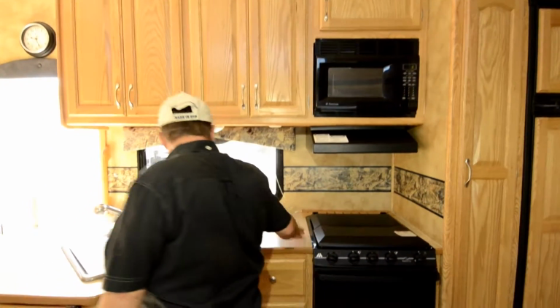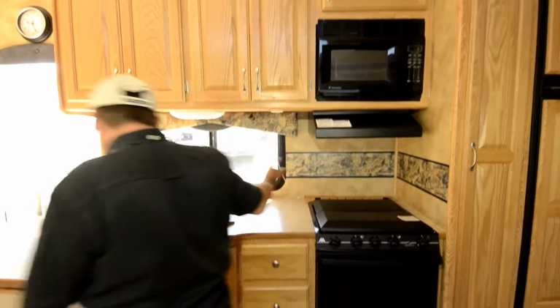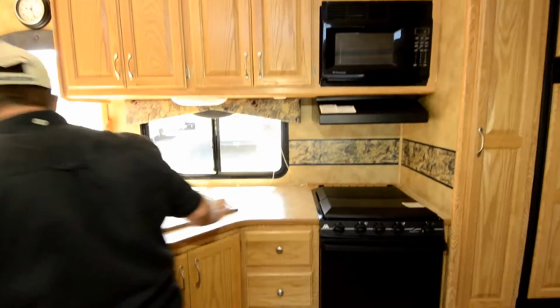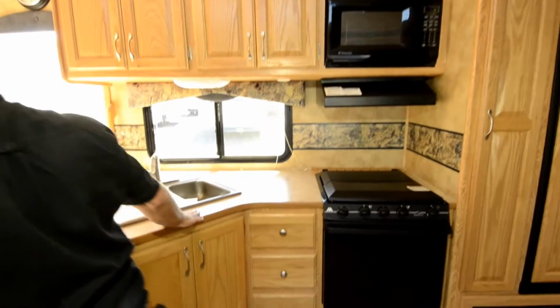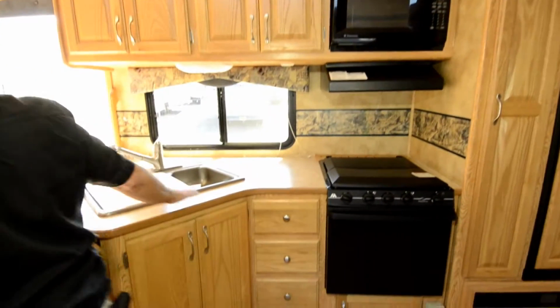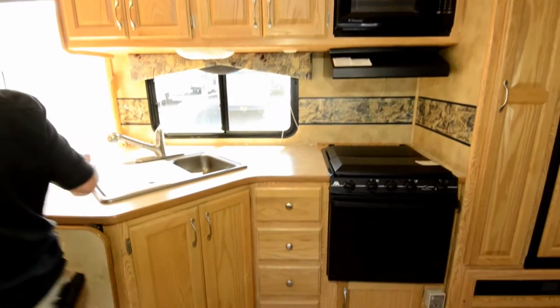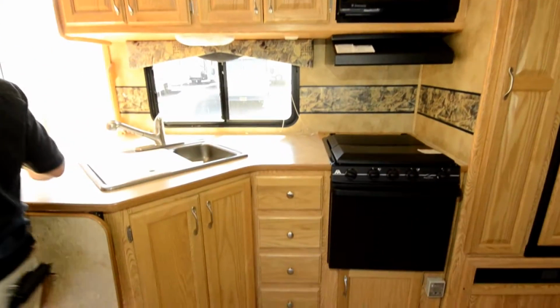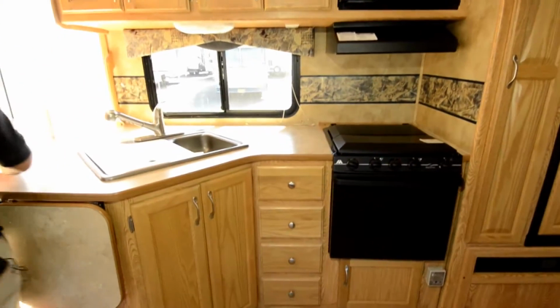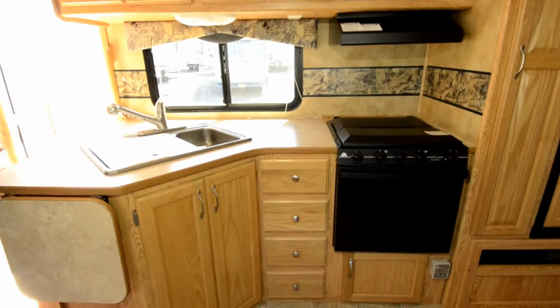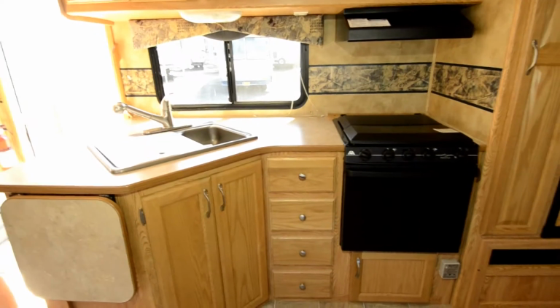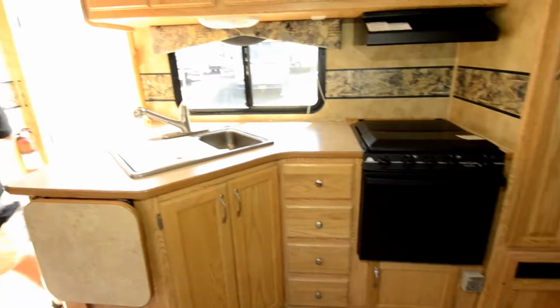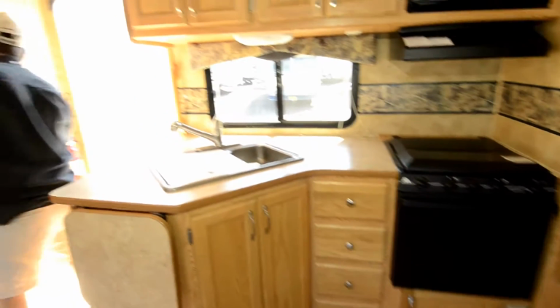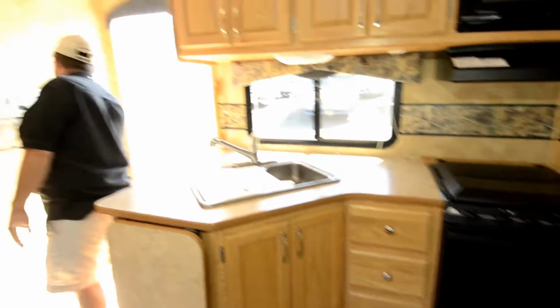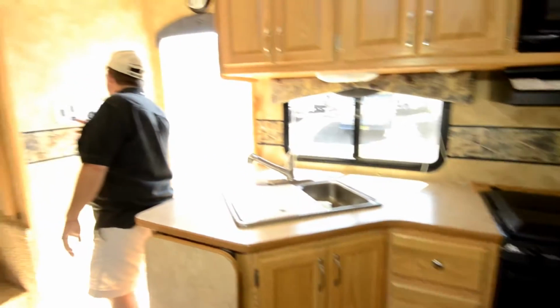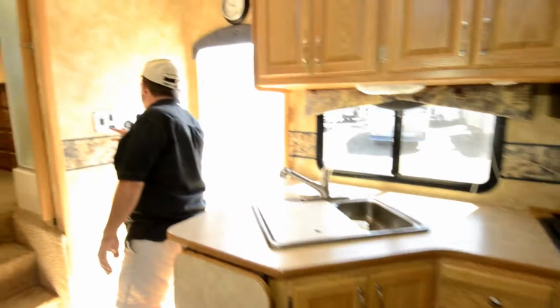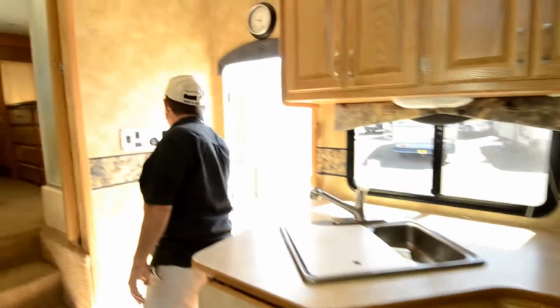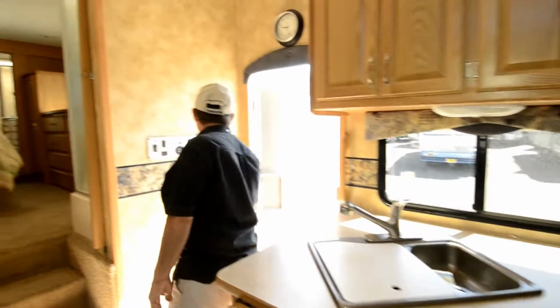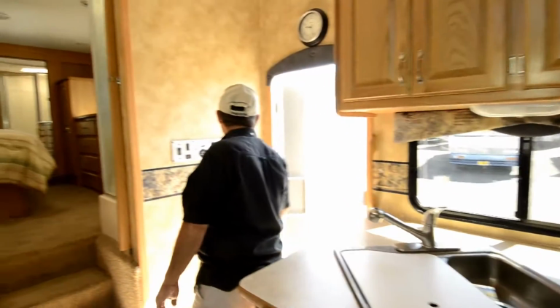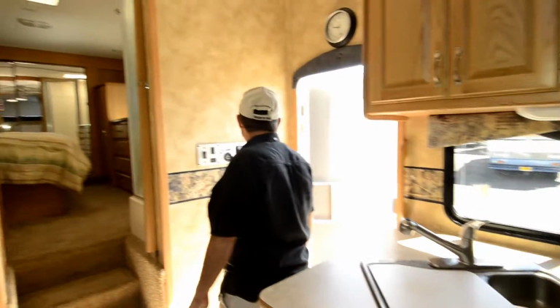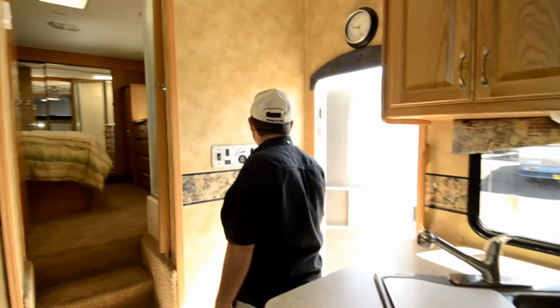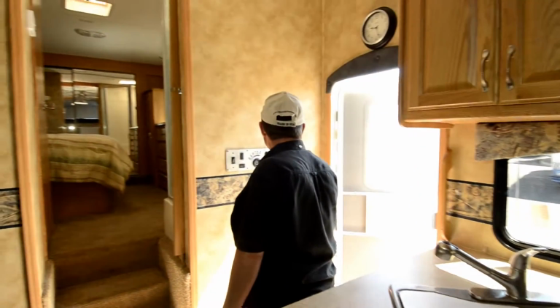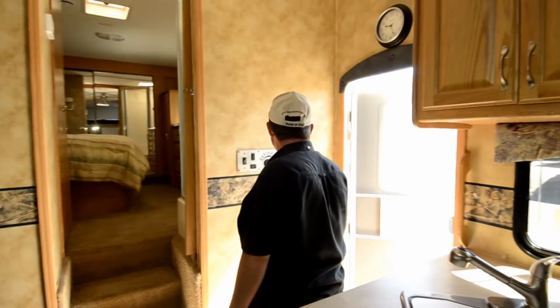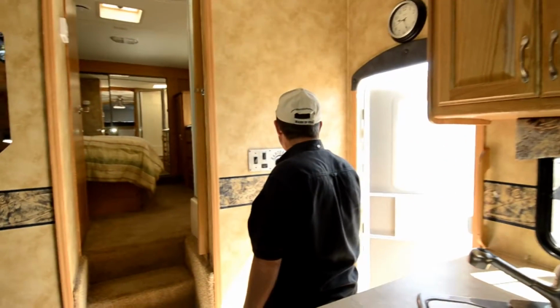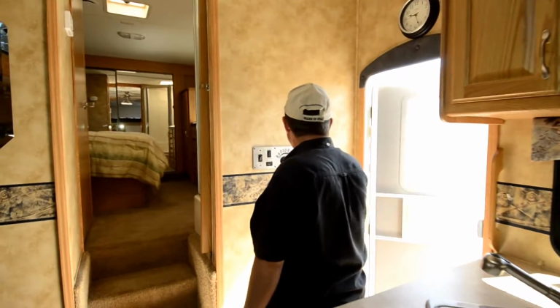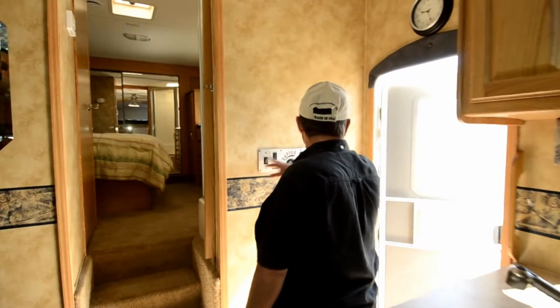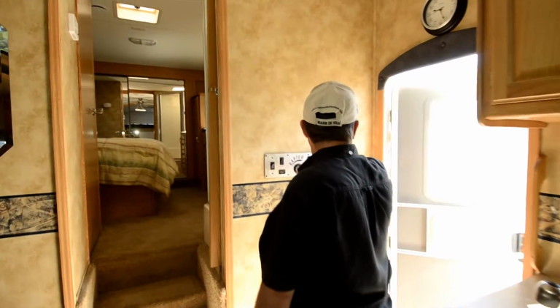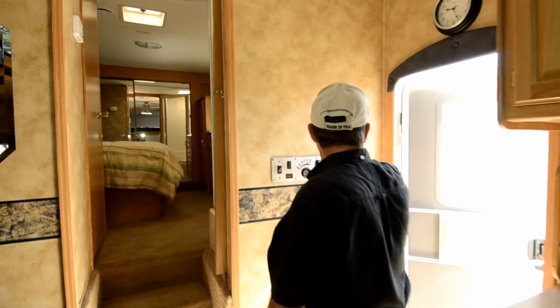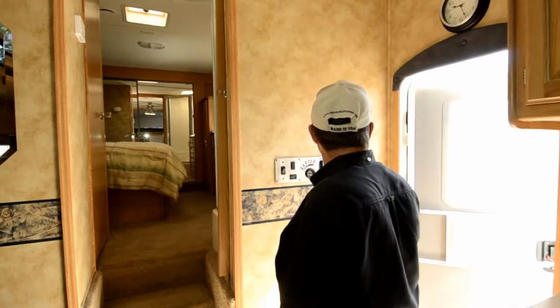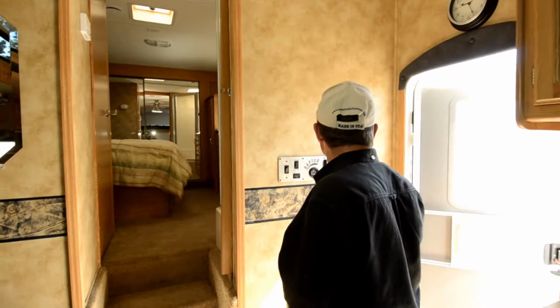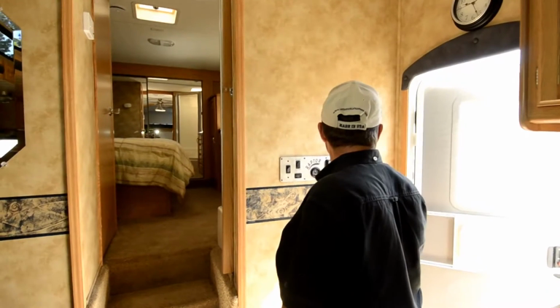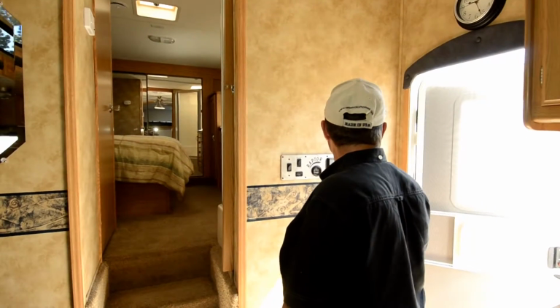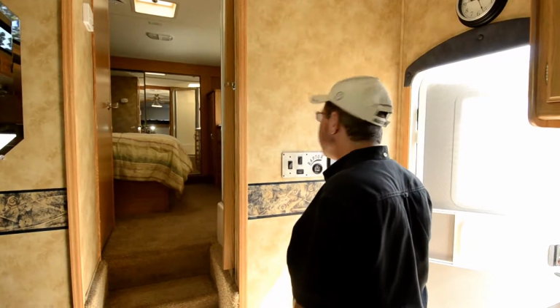Good amount of counter space. Only 23 hours on the generator. All your controls are right here for it.